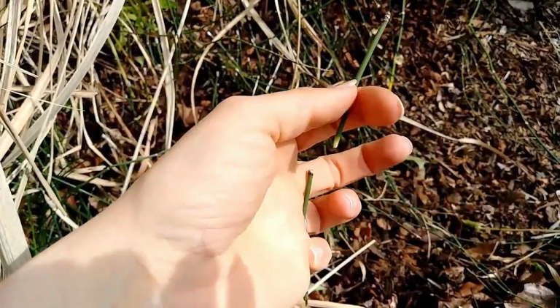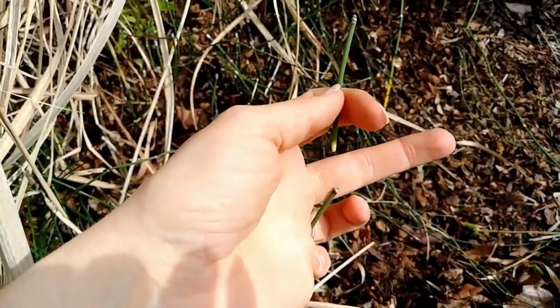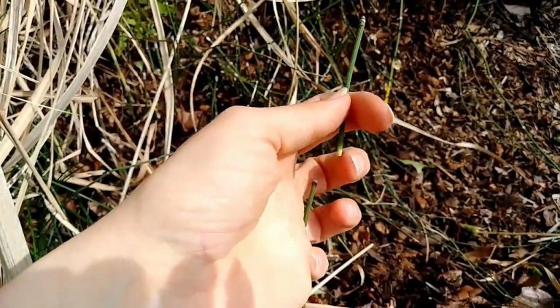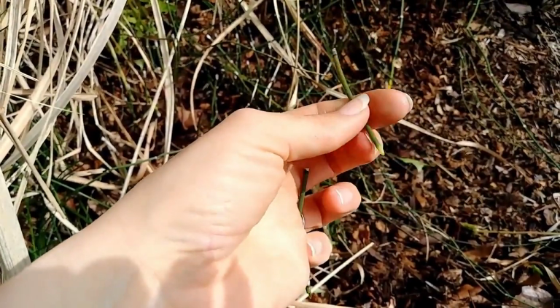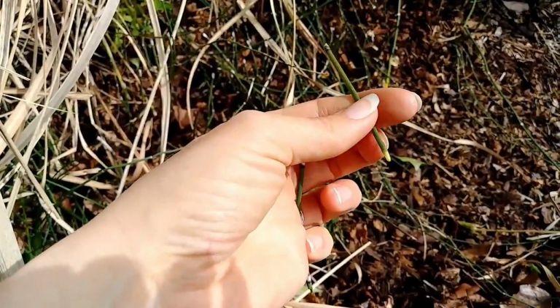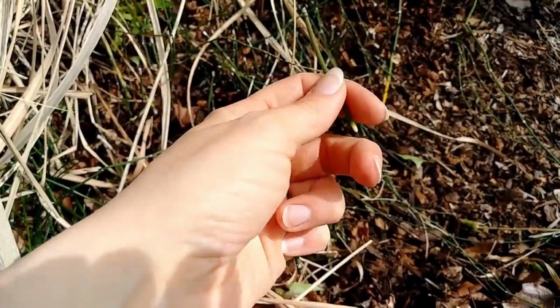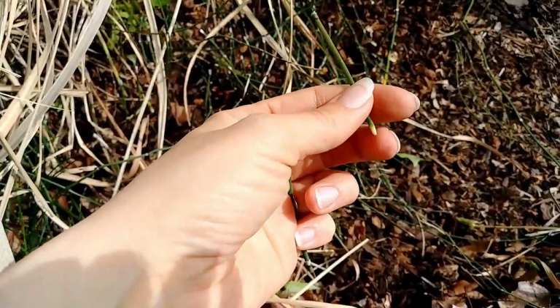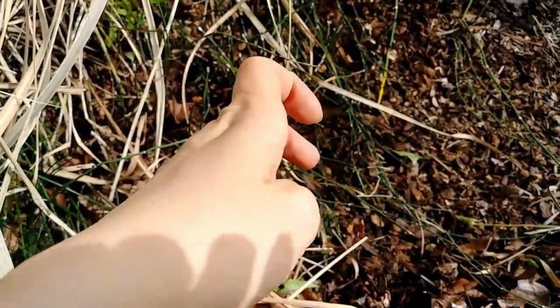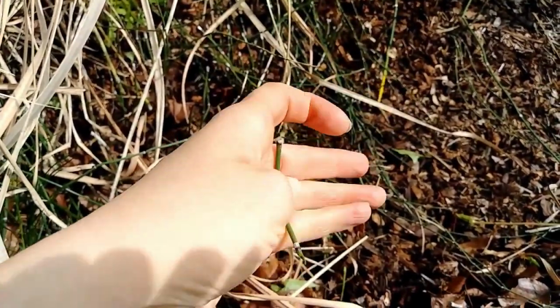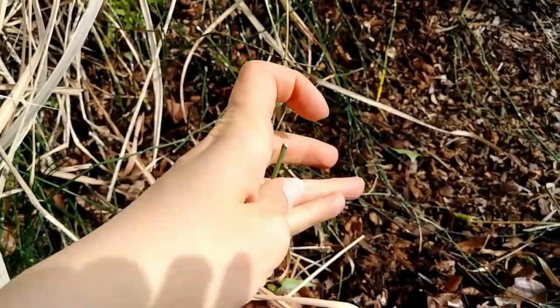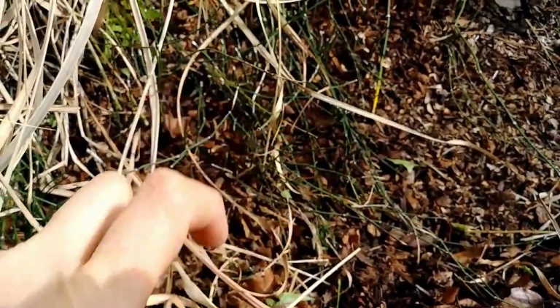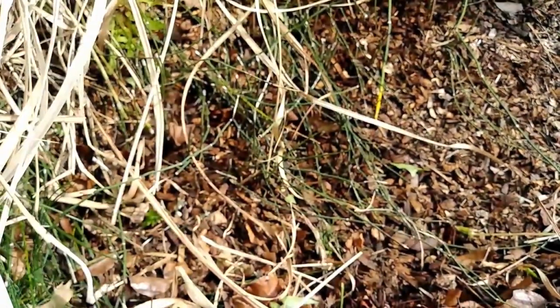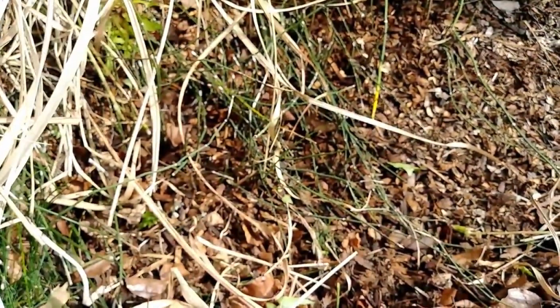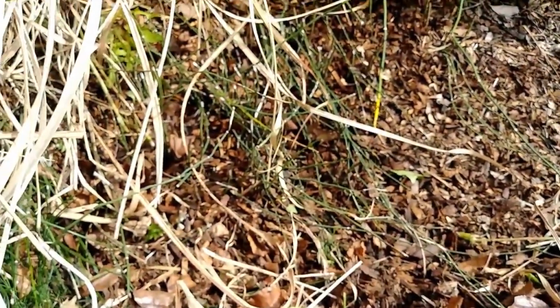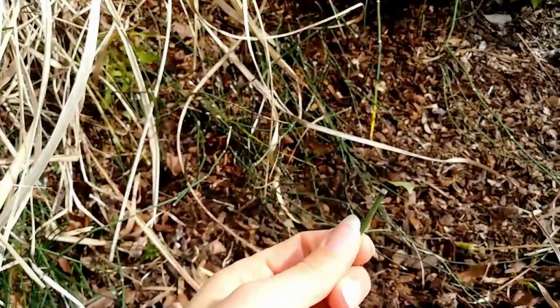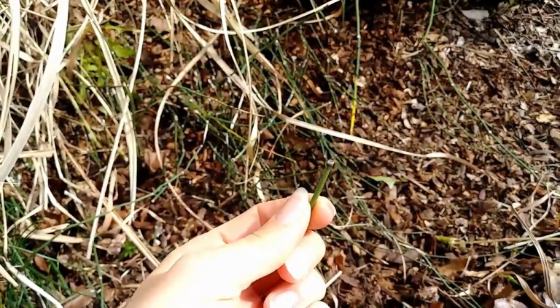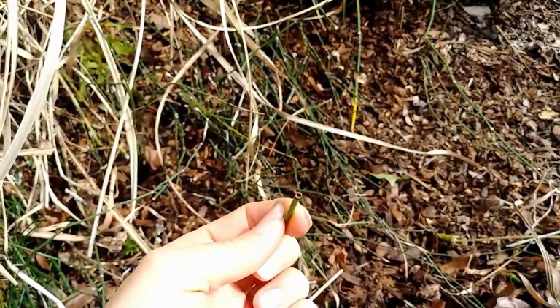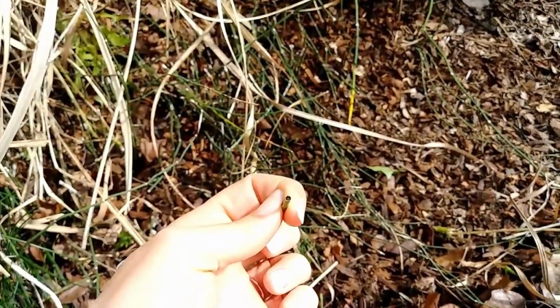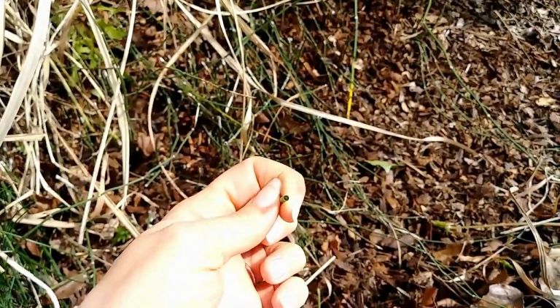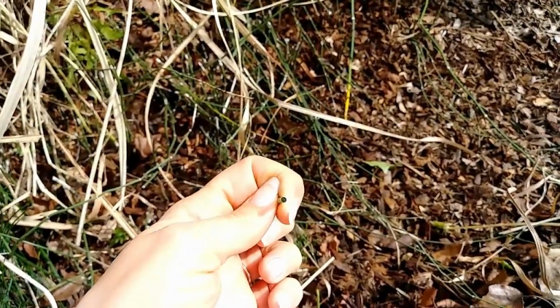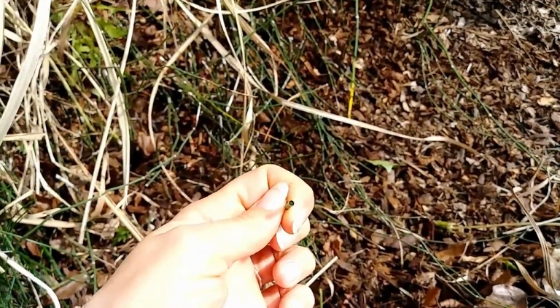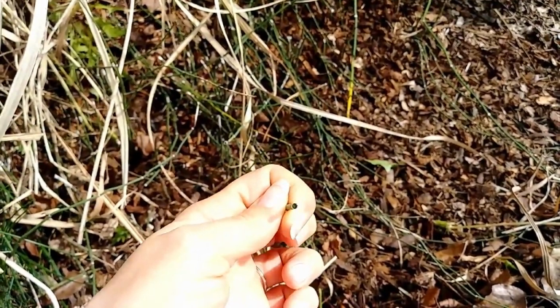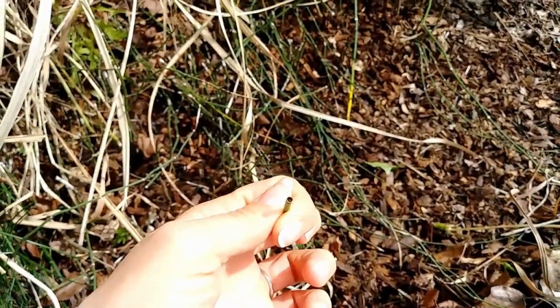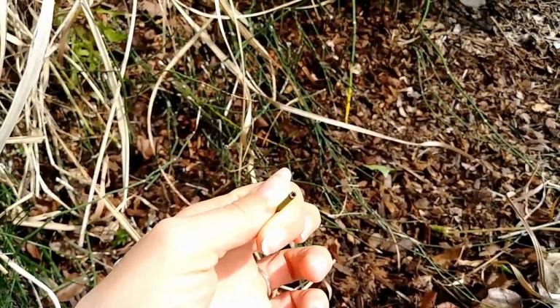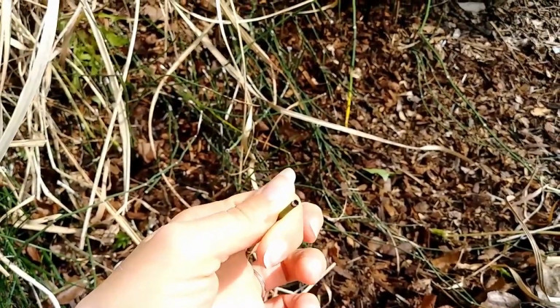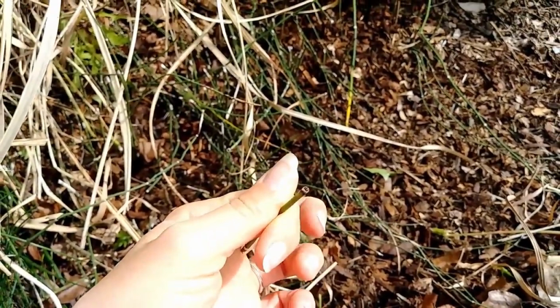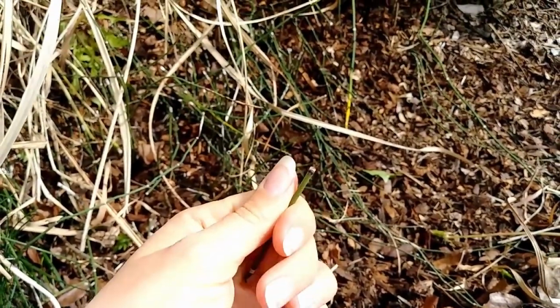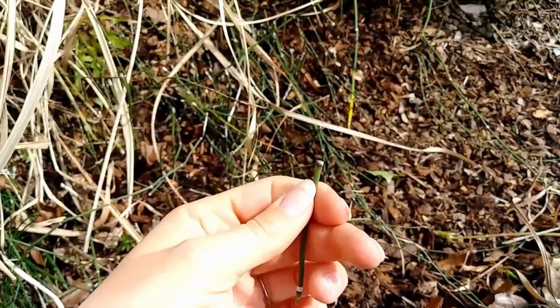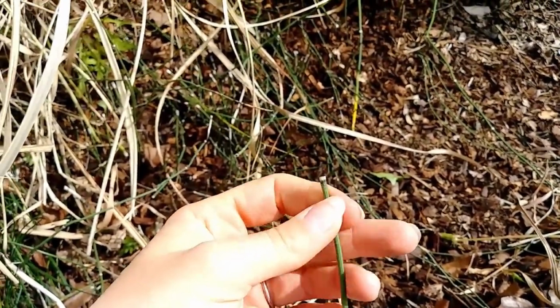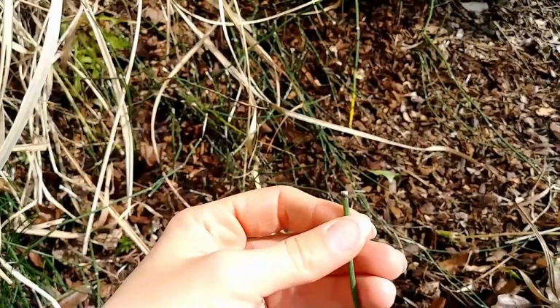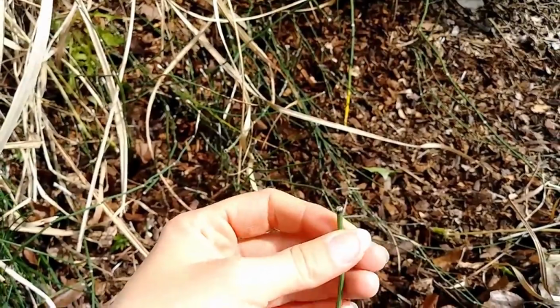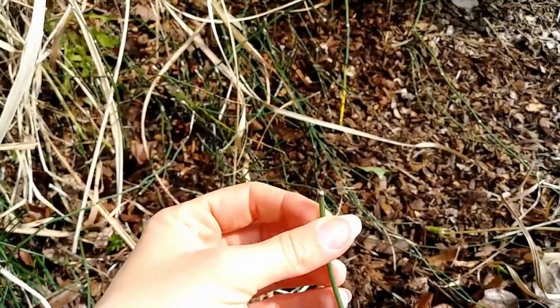That's a typical break right there. So if you pull this up and you leave this, there's six more points of growth inside there that'll send up six more little babies.